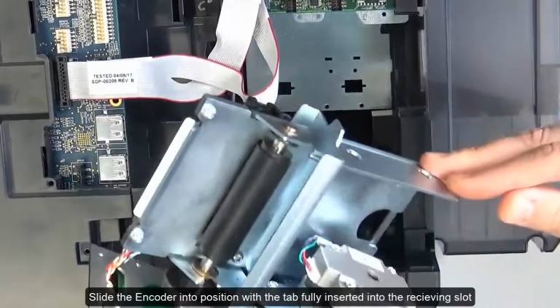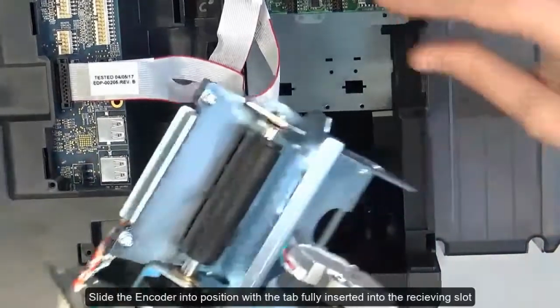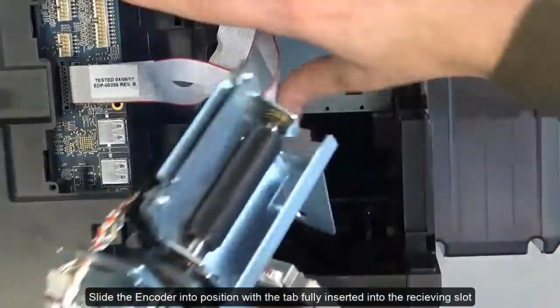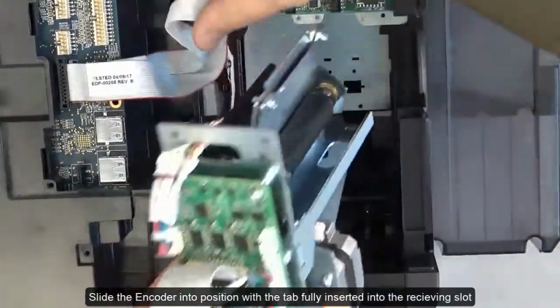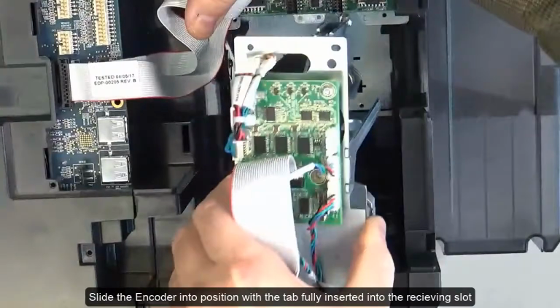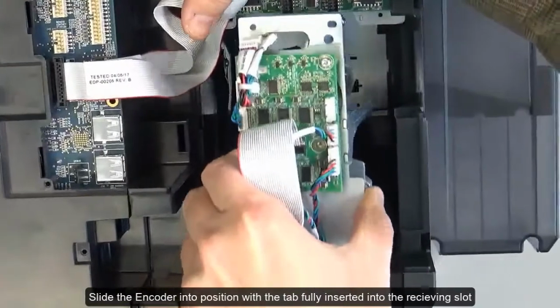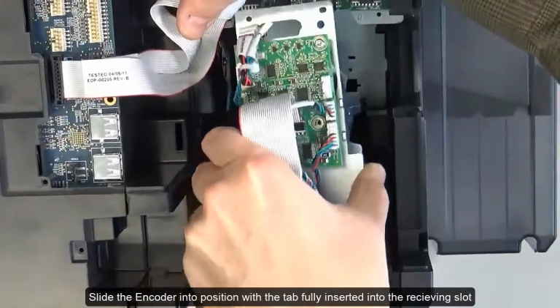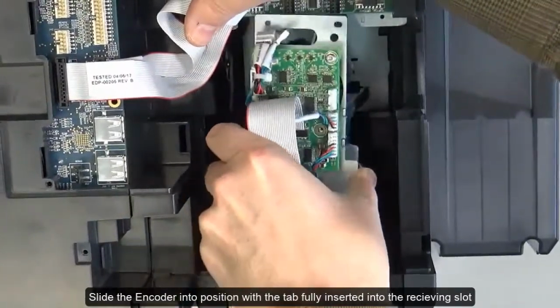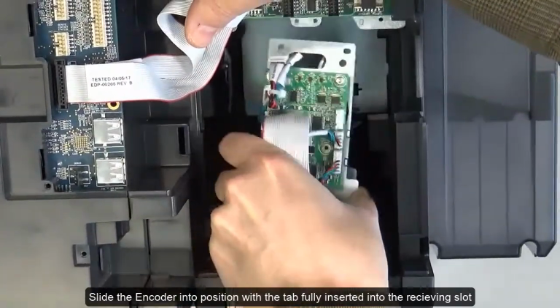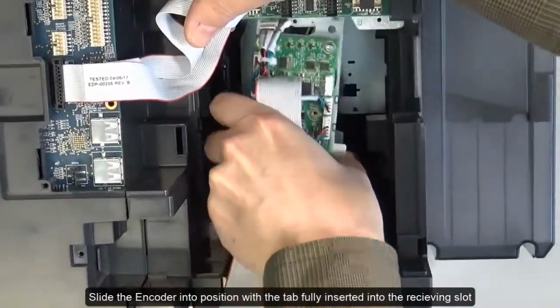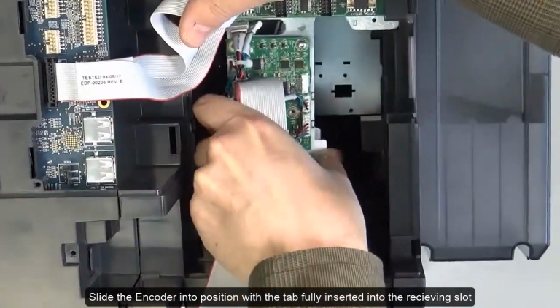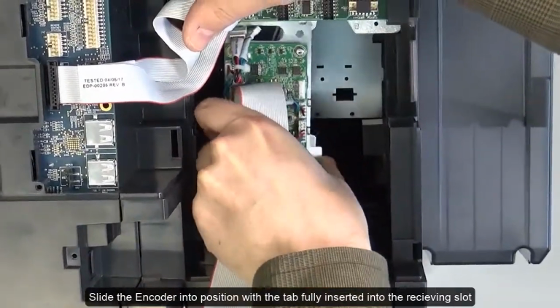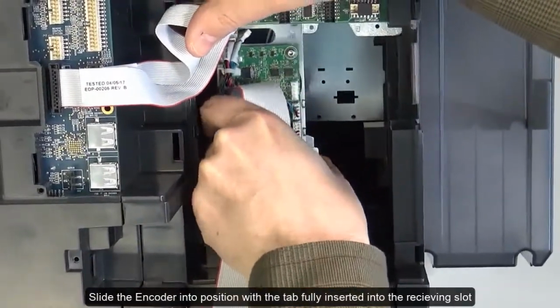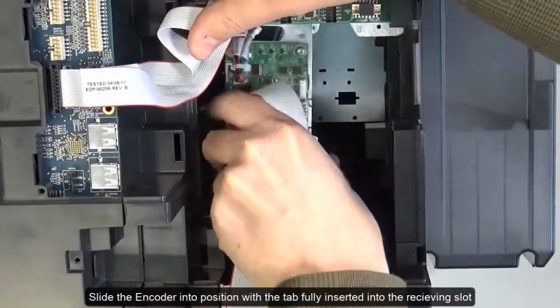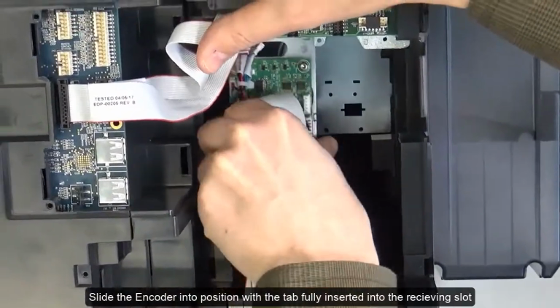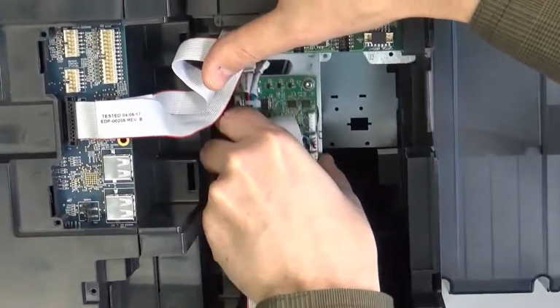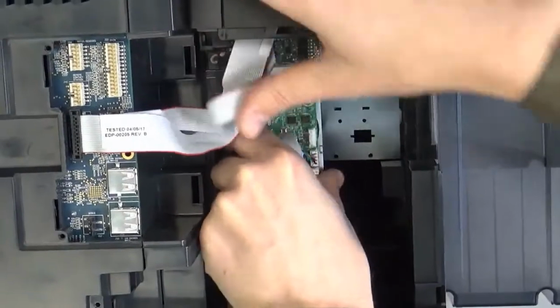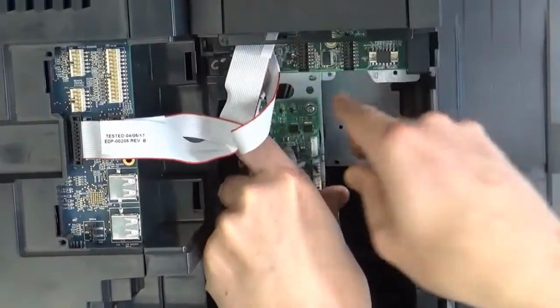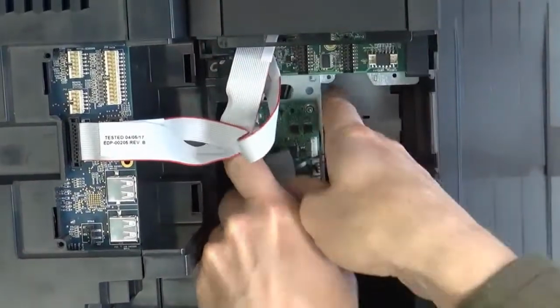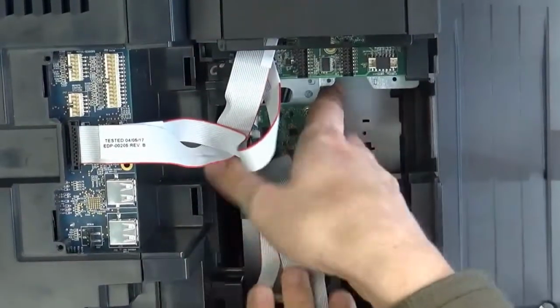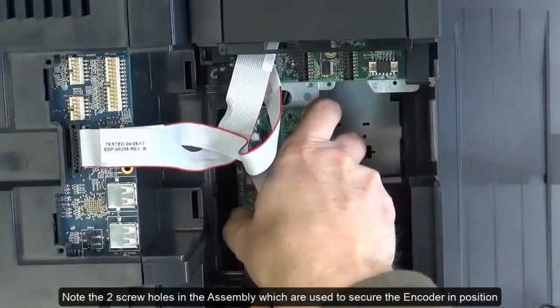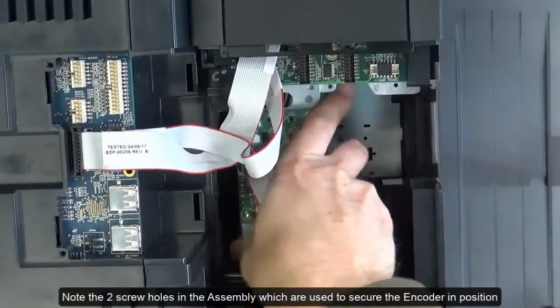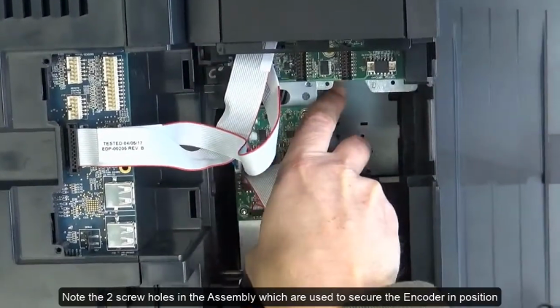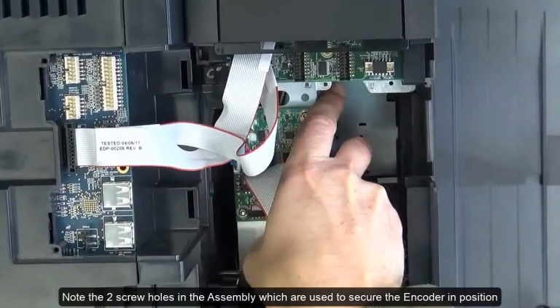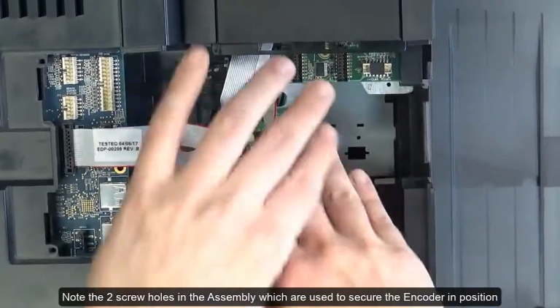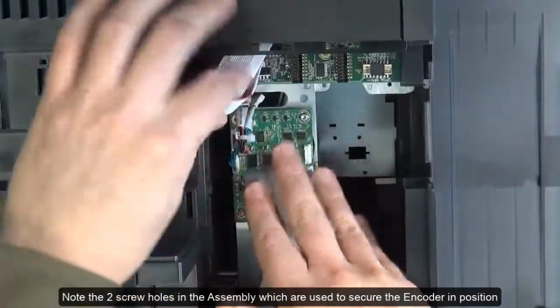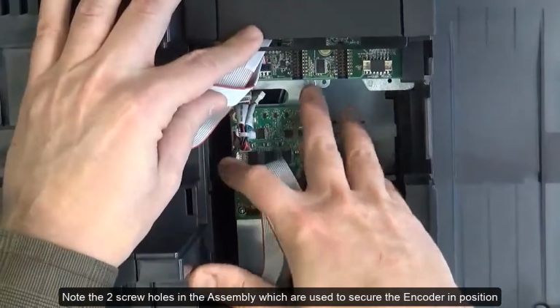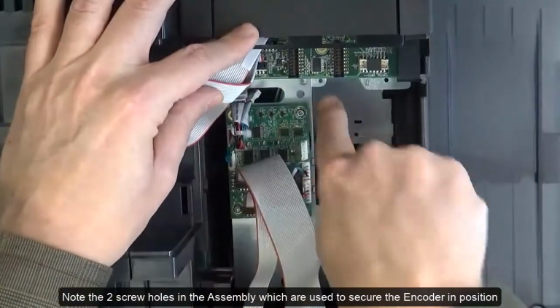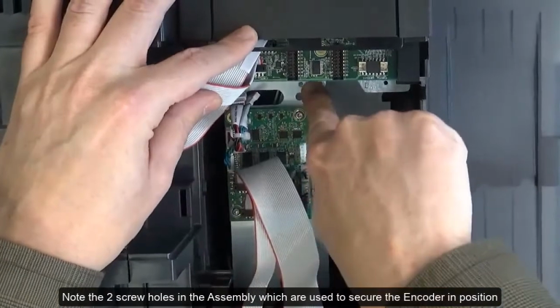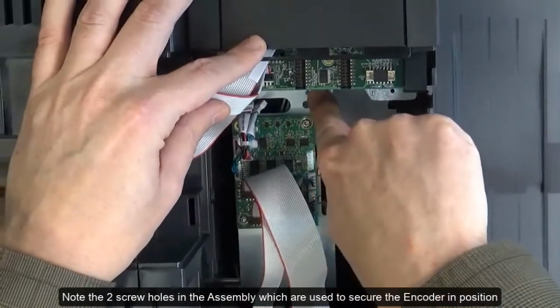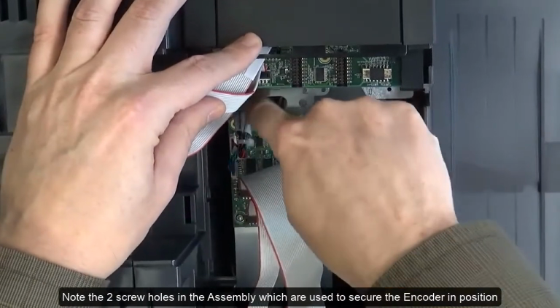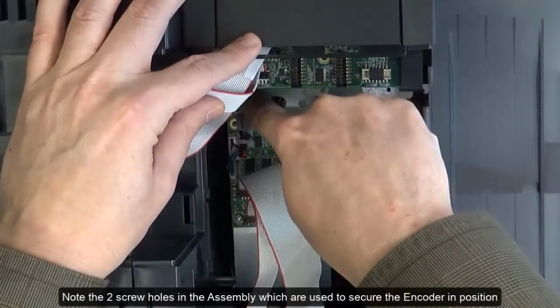Slide the encoder into position with the tab fully inserted into the receiving slot. Note the two screw holes in the assembly which are used to secure the encoder in position.